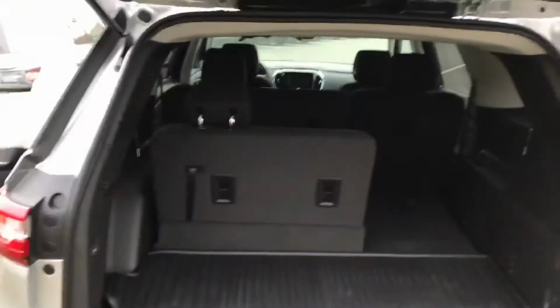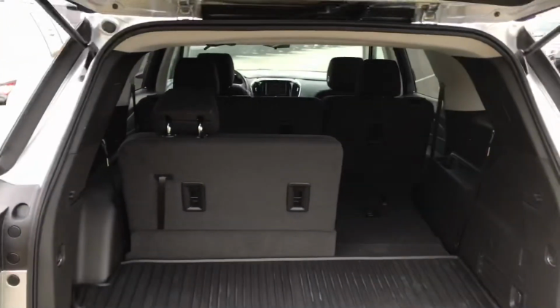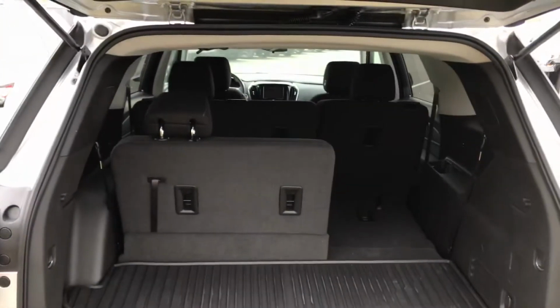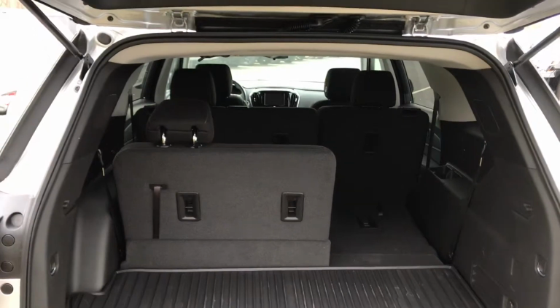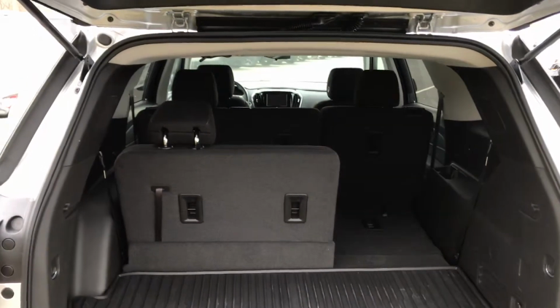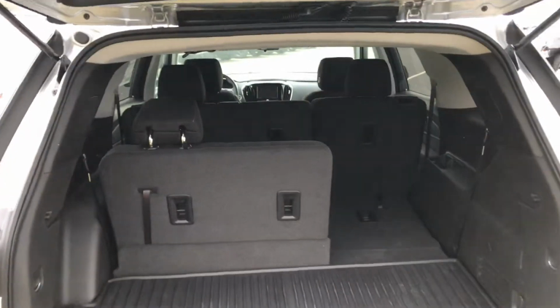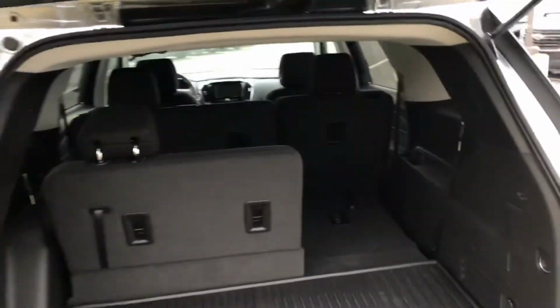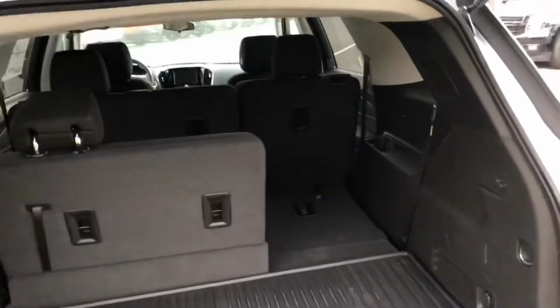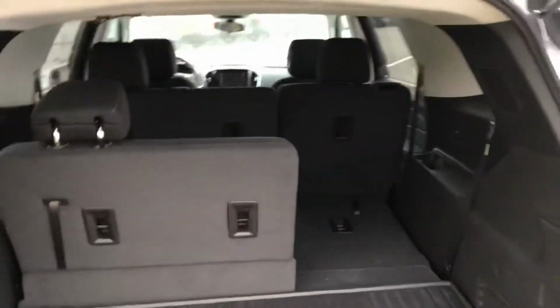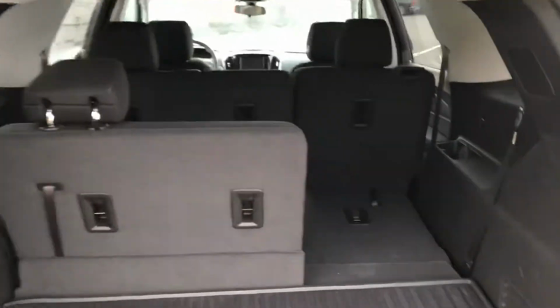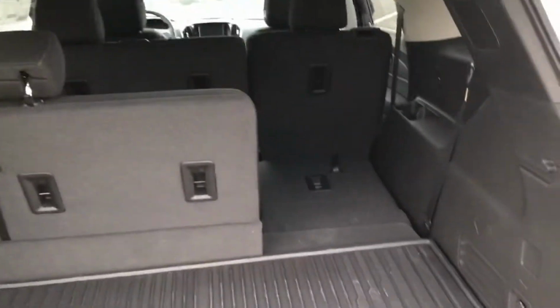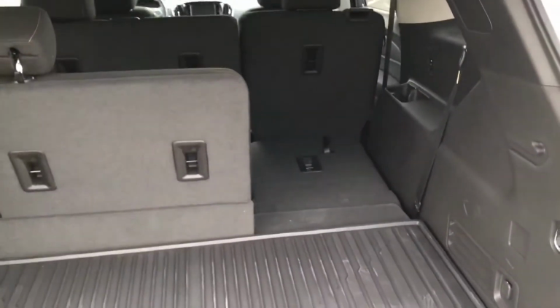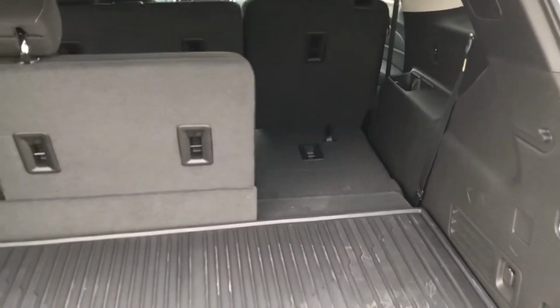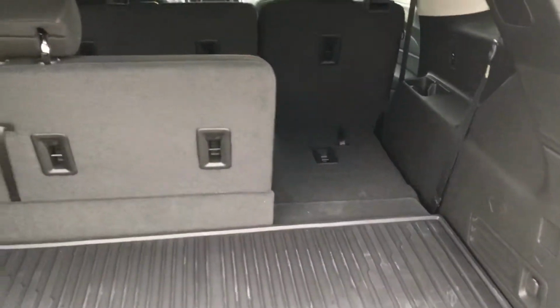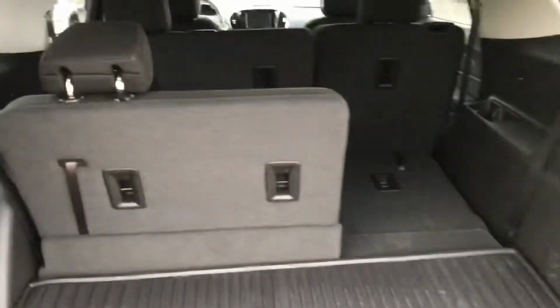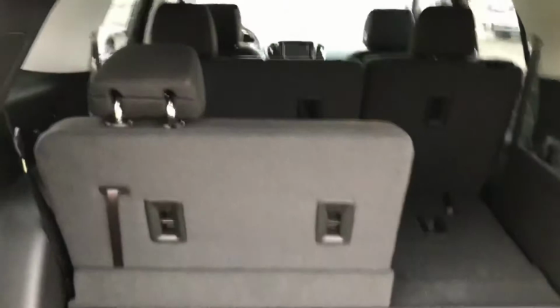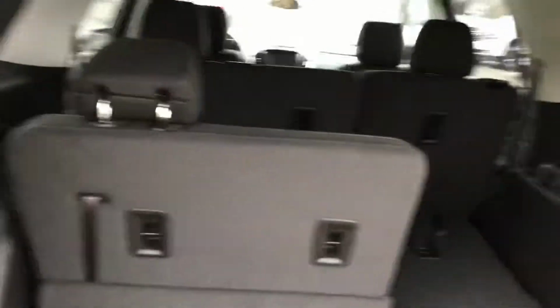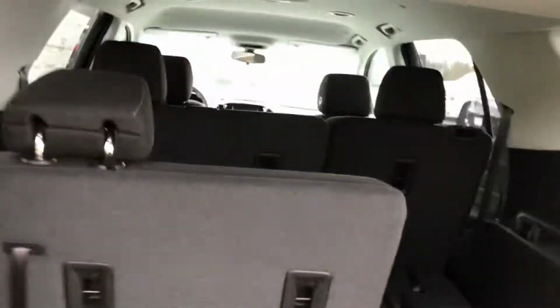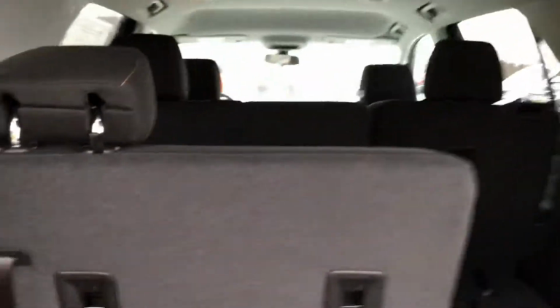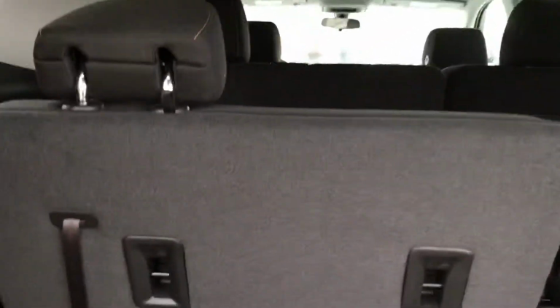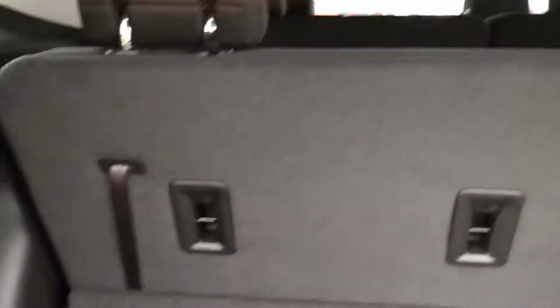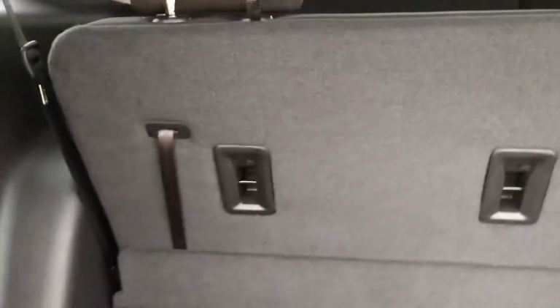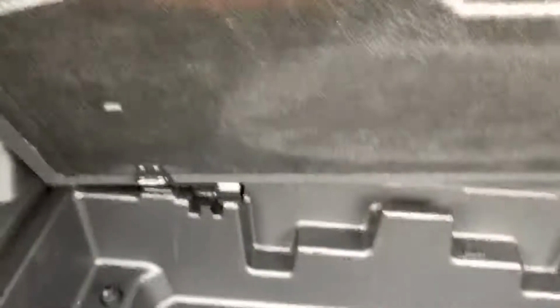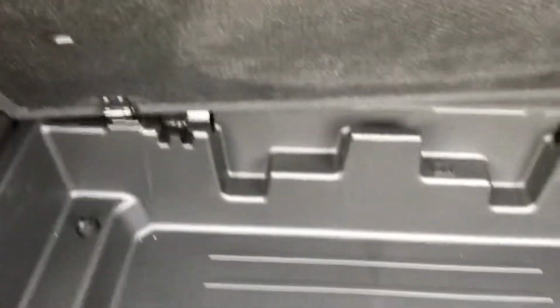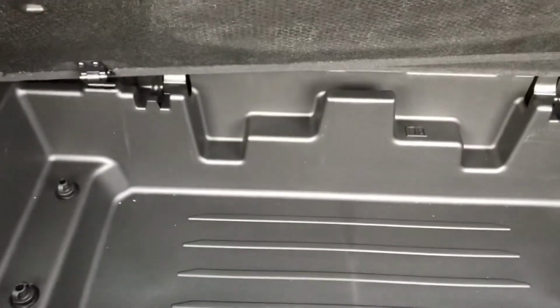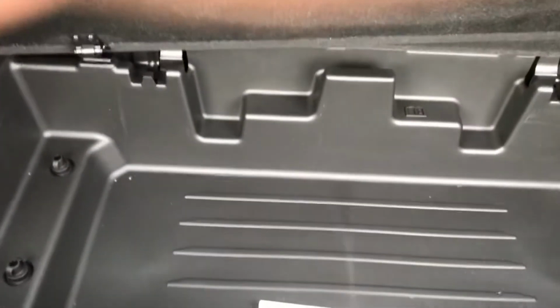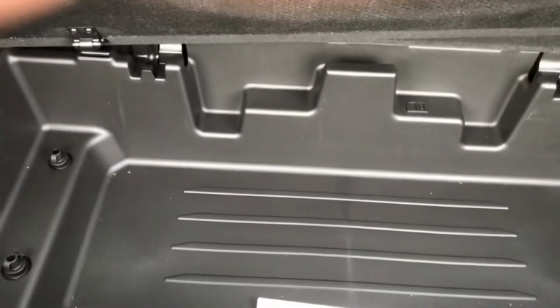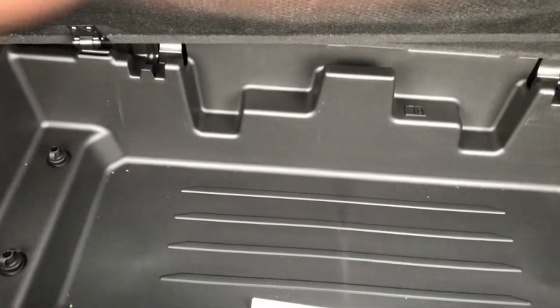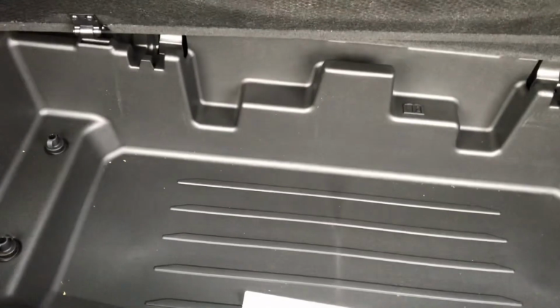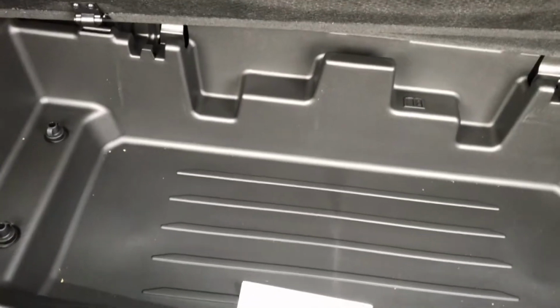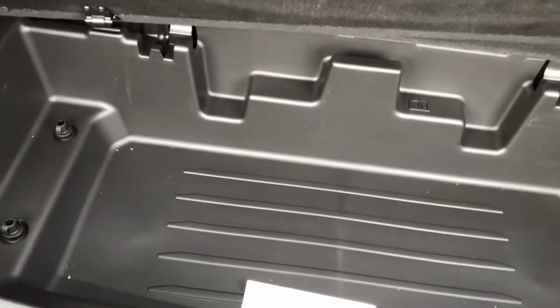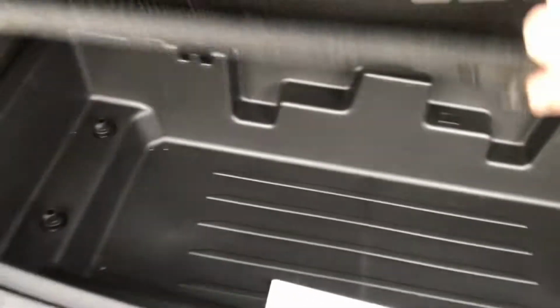You even have a lot of room behind the third row when it's up, and you can fold the seats down. You can see one side is folded — you can fold one side or both sides for extra storage. A ton of room underneath the floor as well for extra storage there.